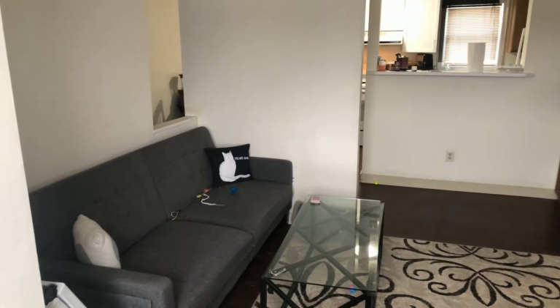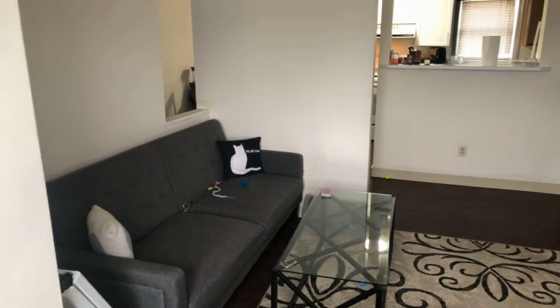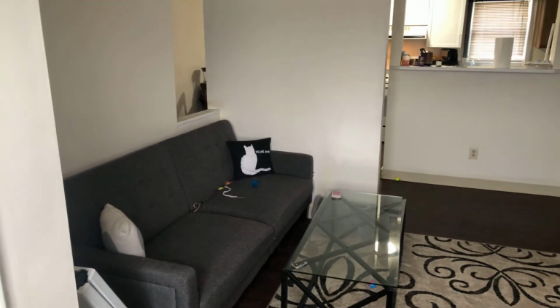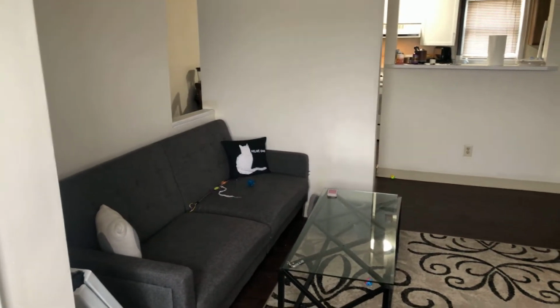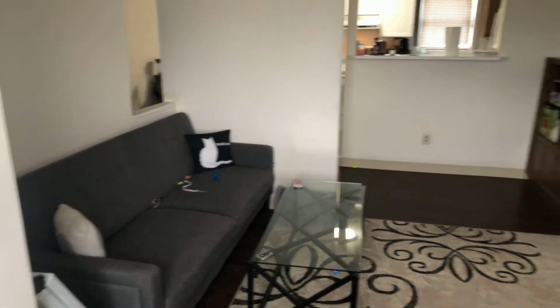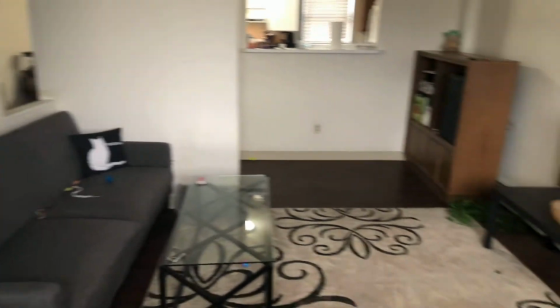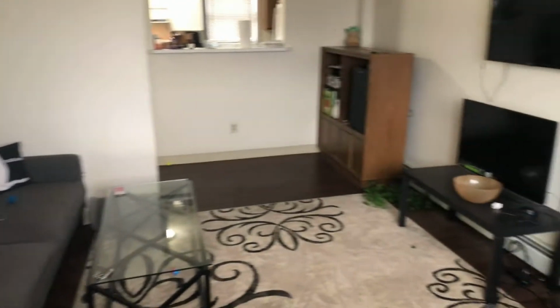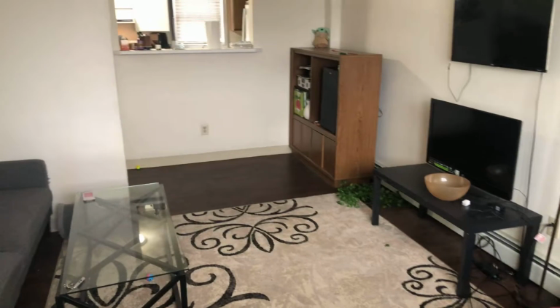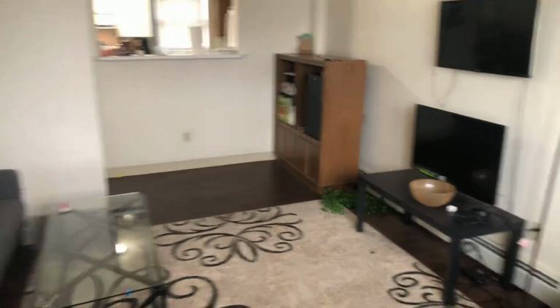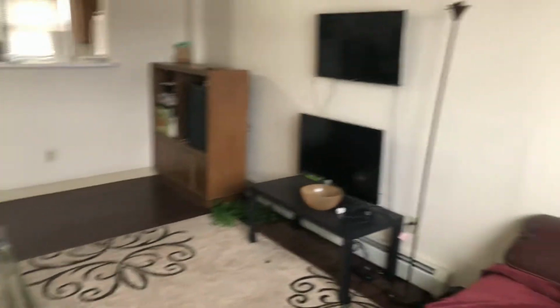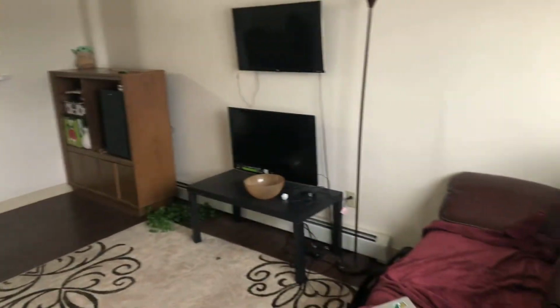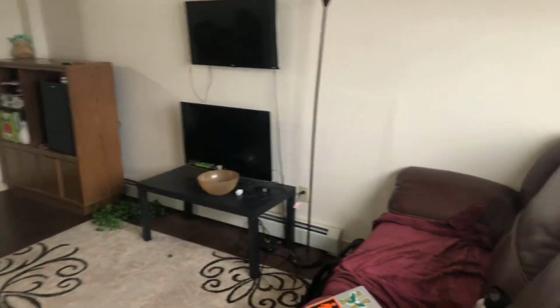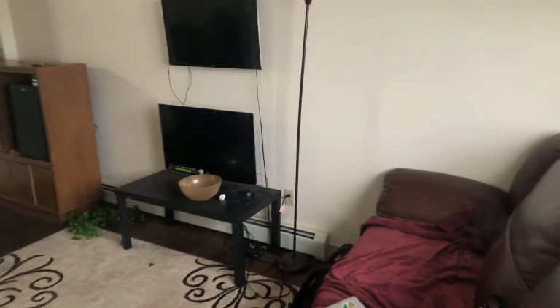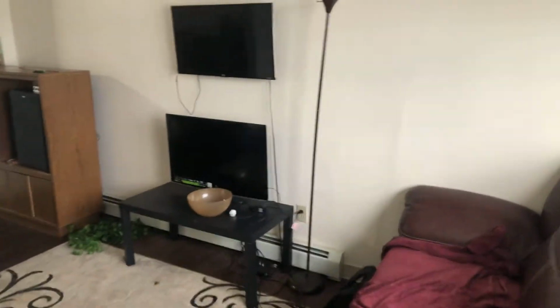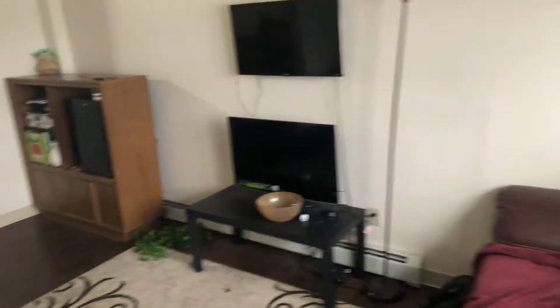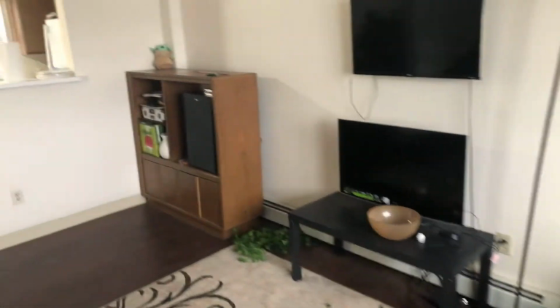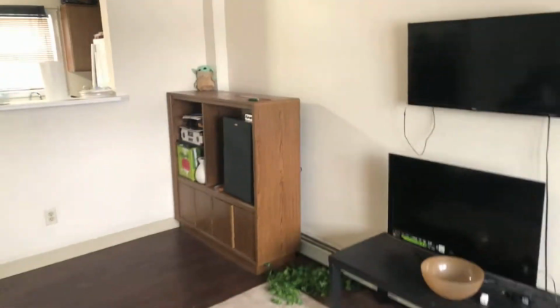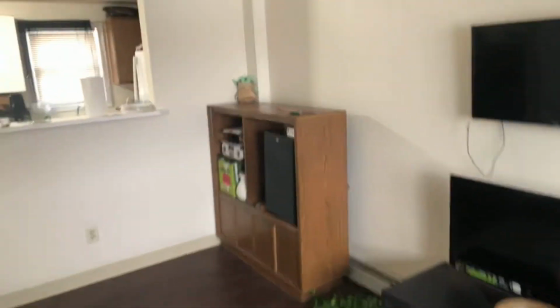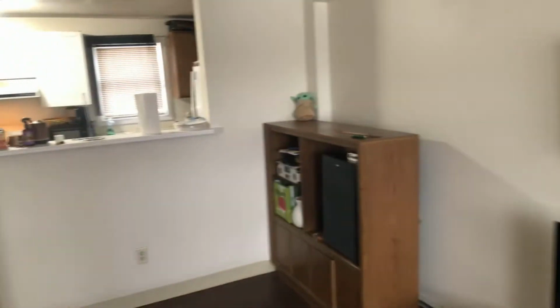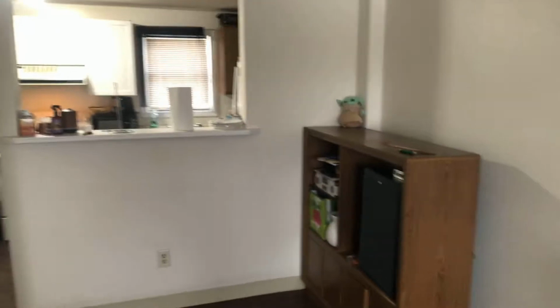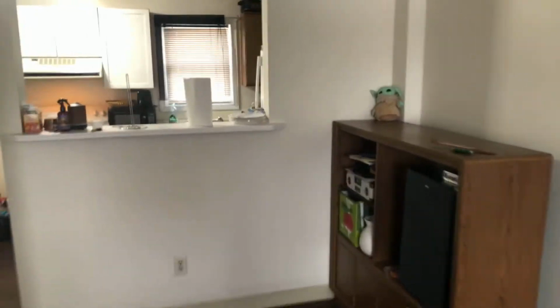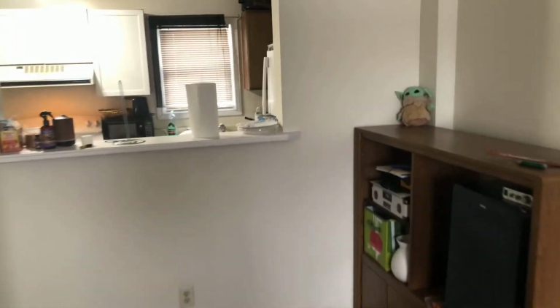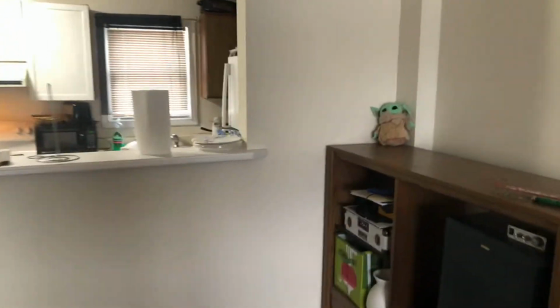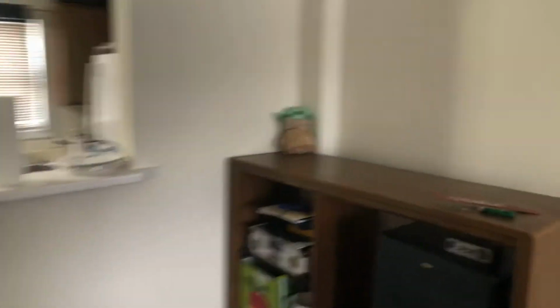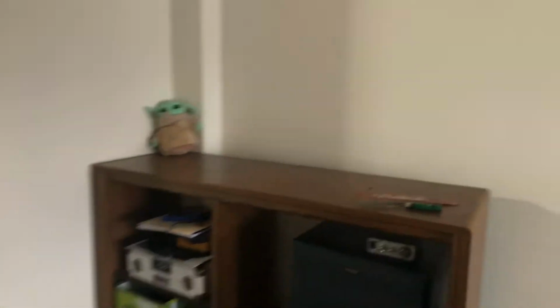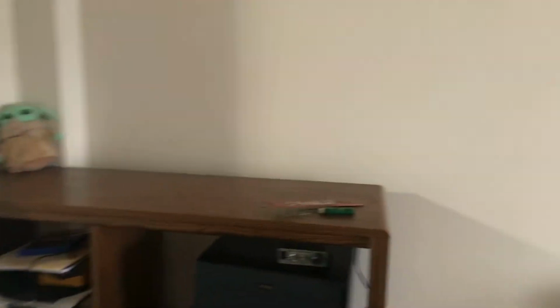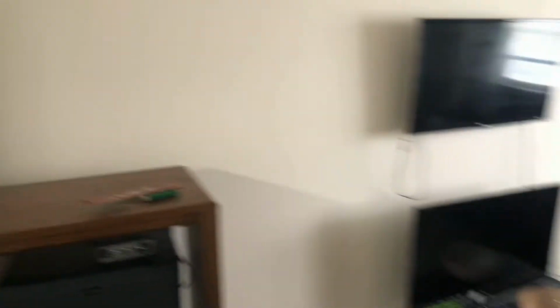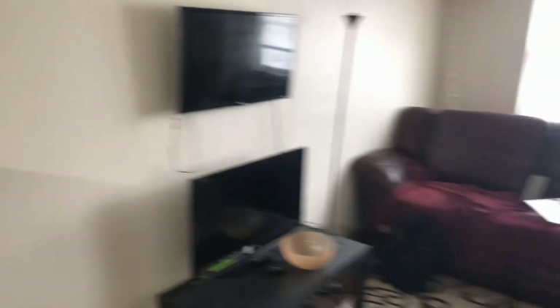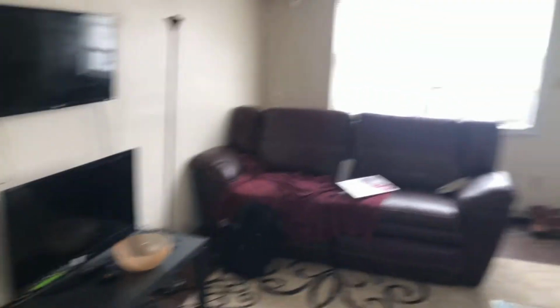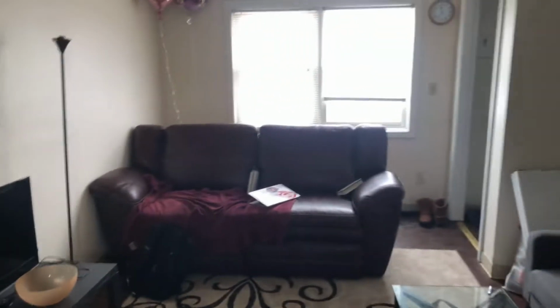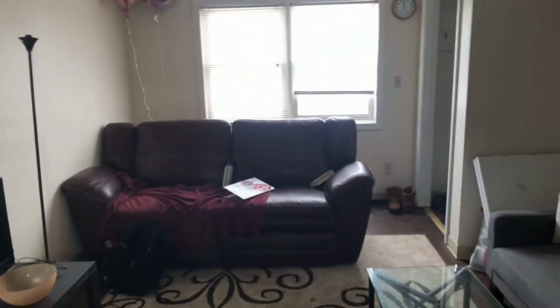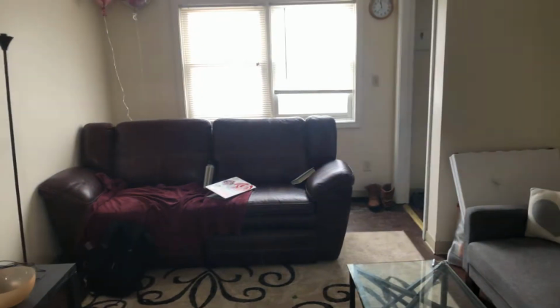The living room is large enough for a couple of couches and an entertainment stand. A little bit of a view of the living room.